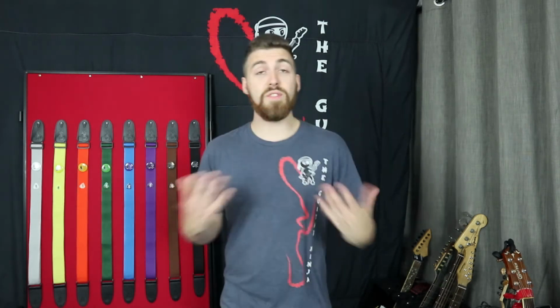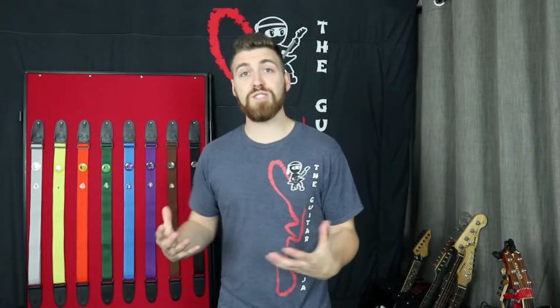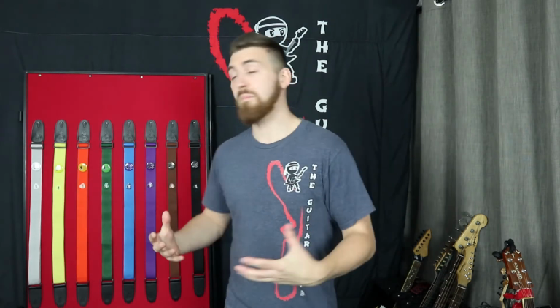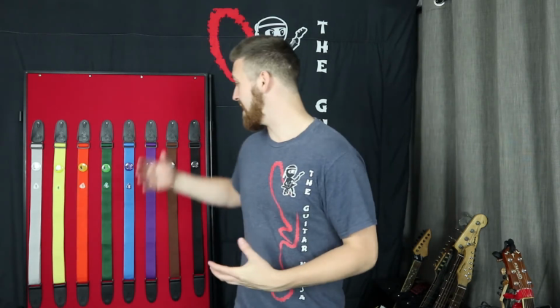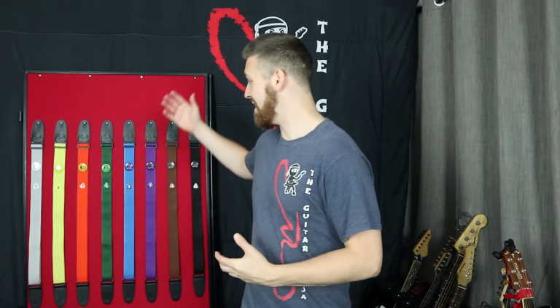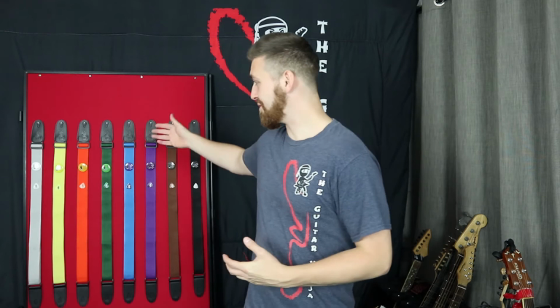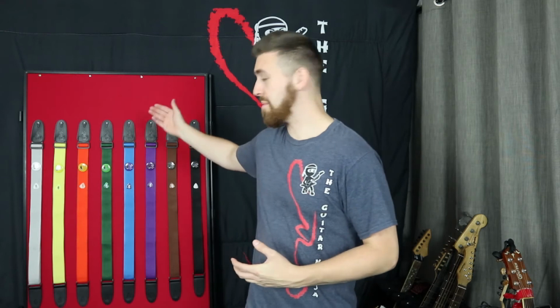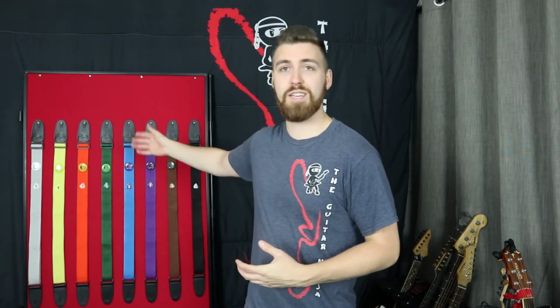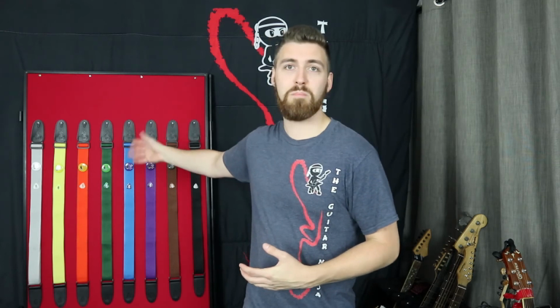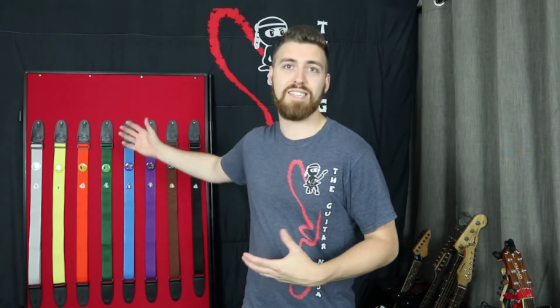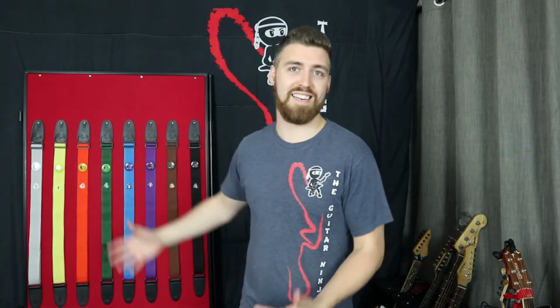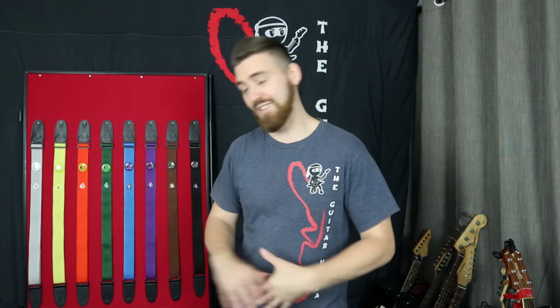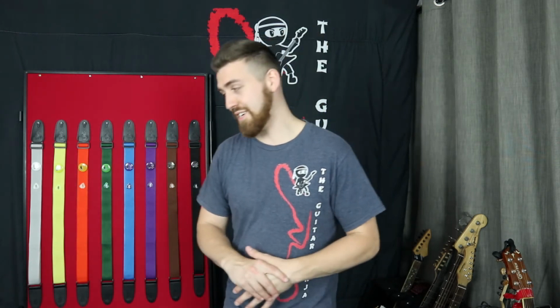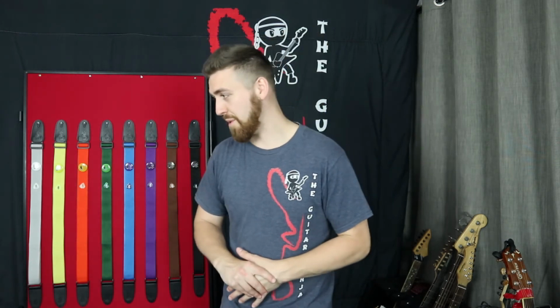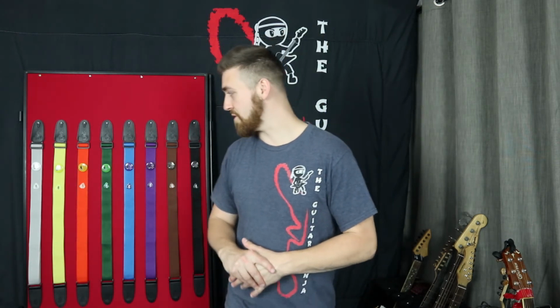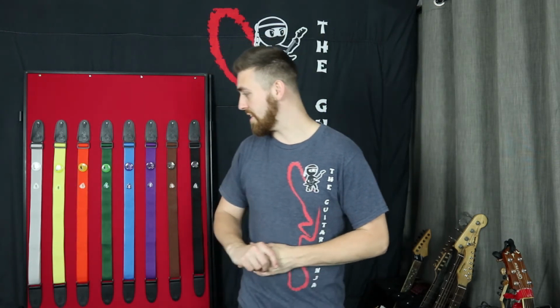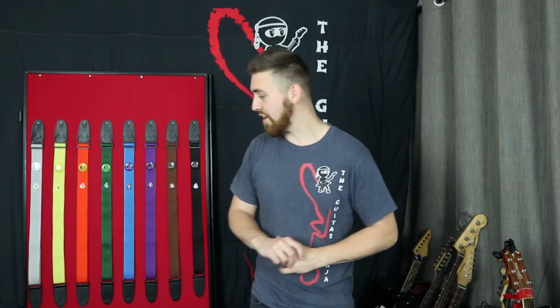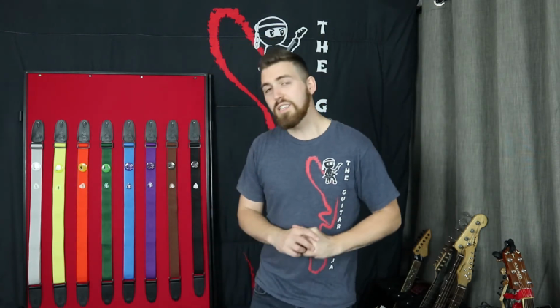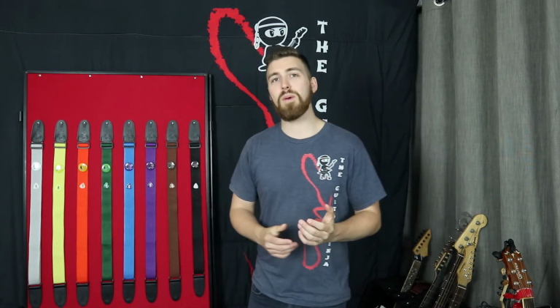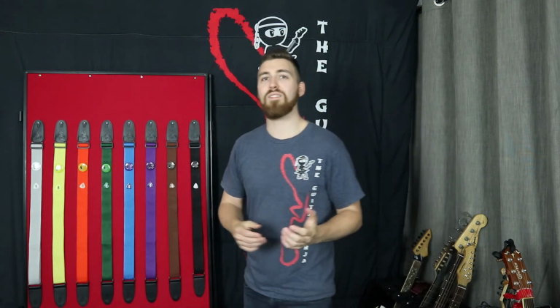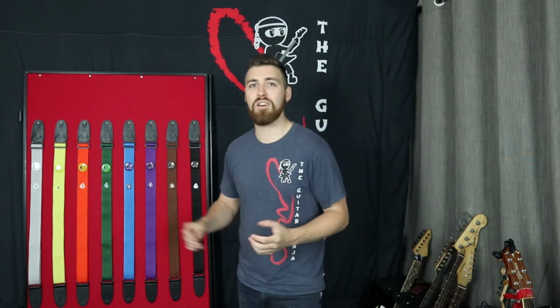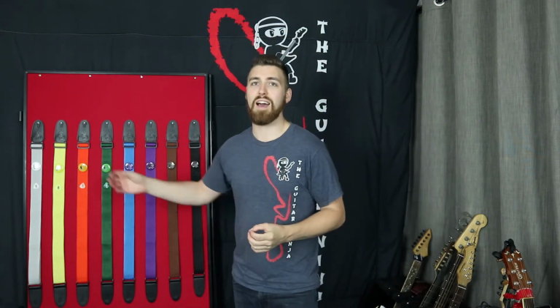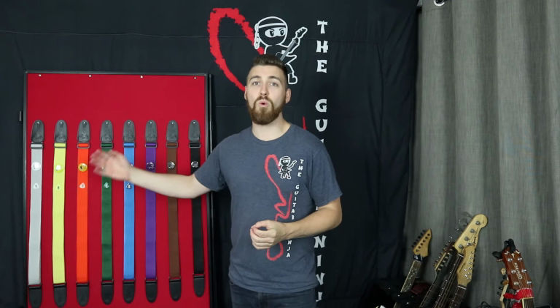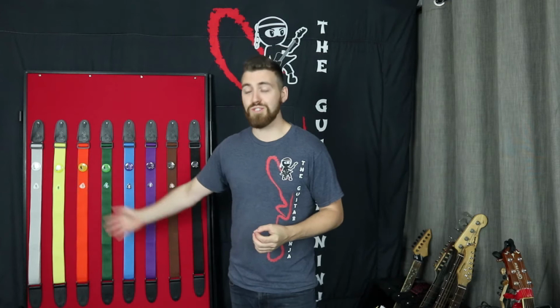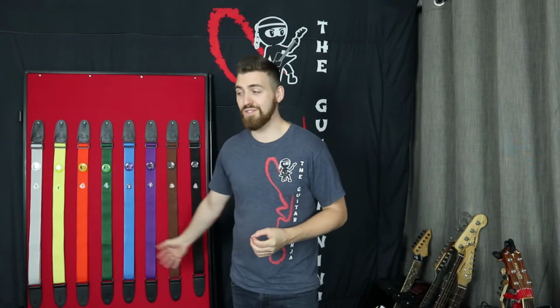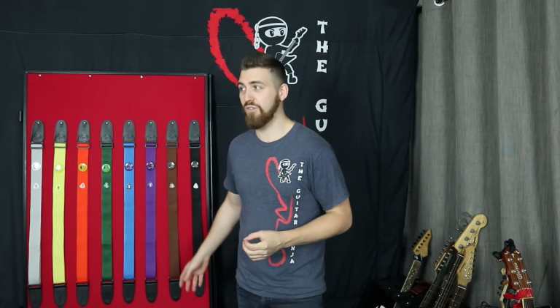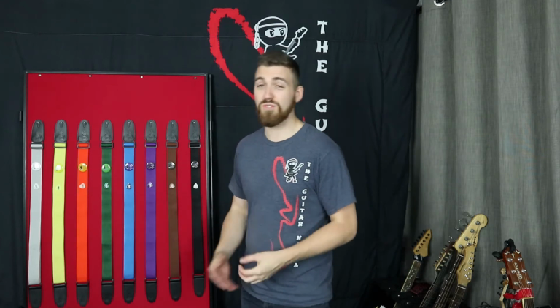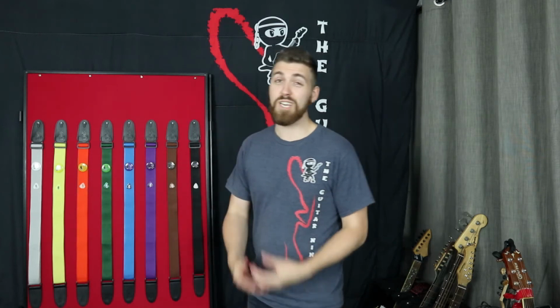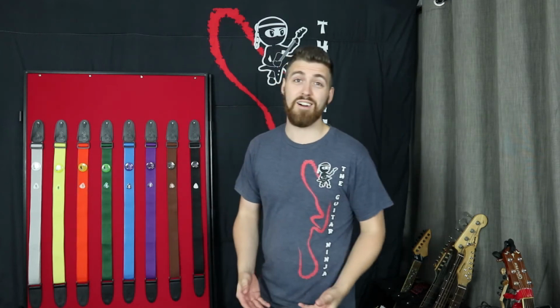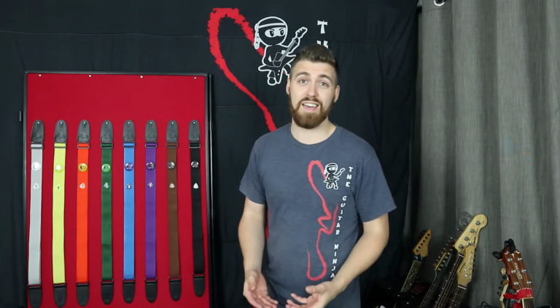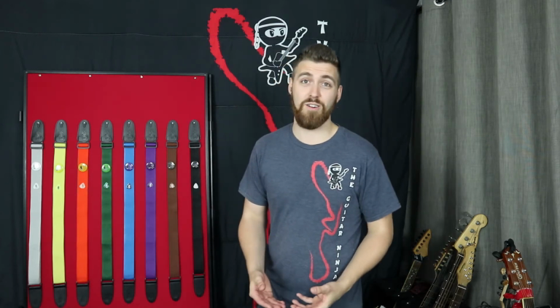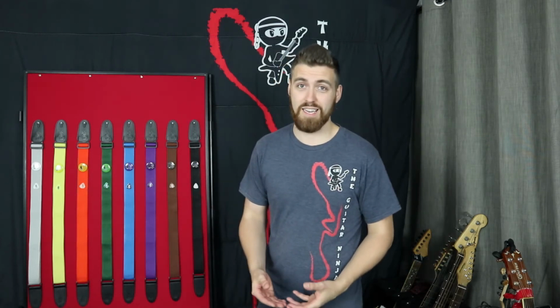With each strap, you're going to get the strap, a plectrum badge, and a certificate to pass through your grades. Today we're going to have a look at all the students that have worked really hard to get their gradings.